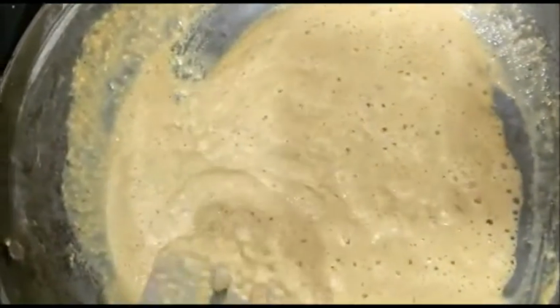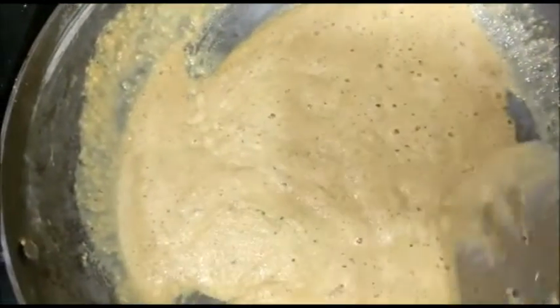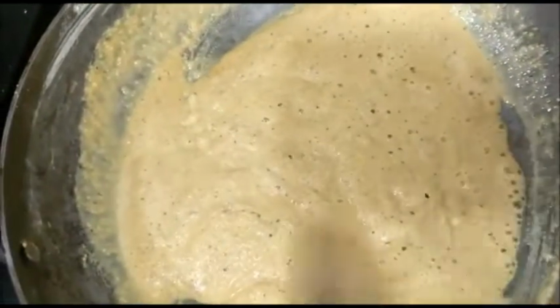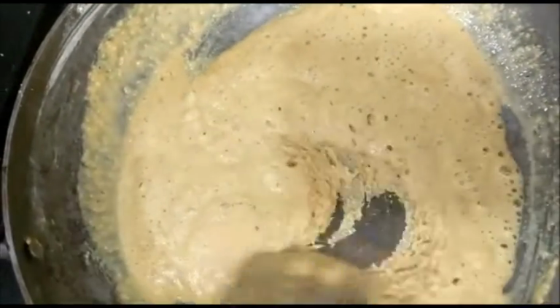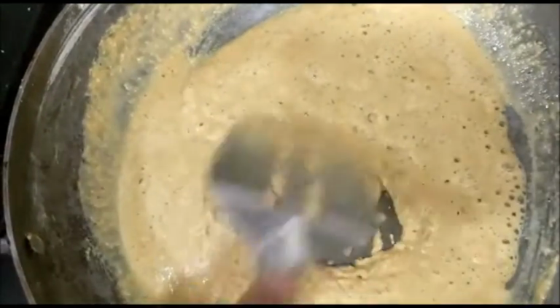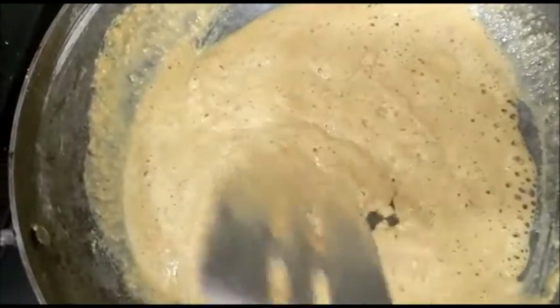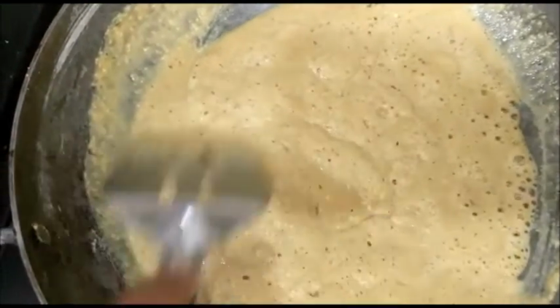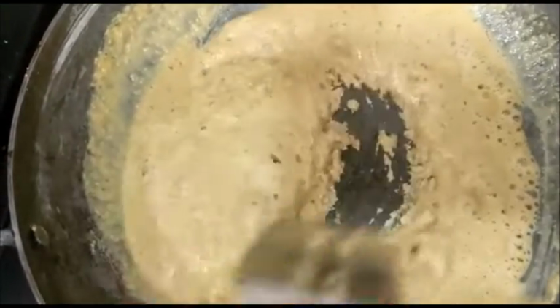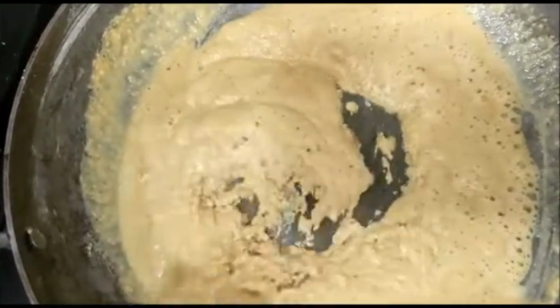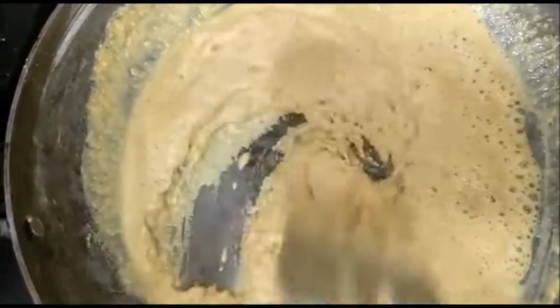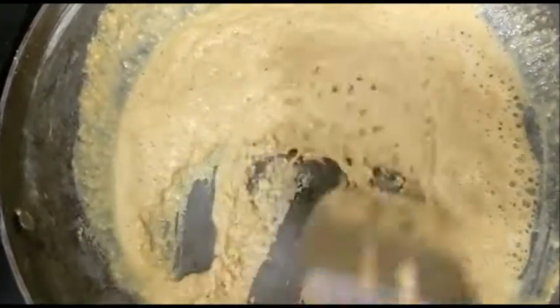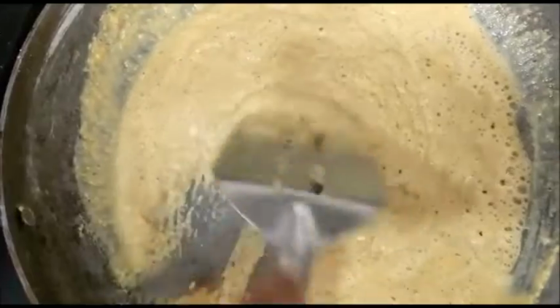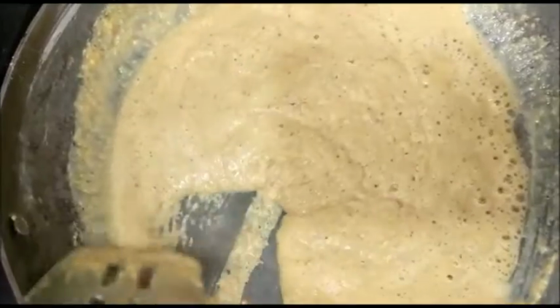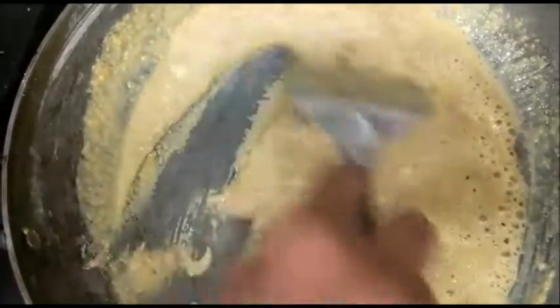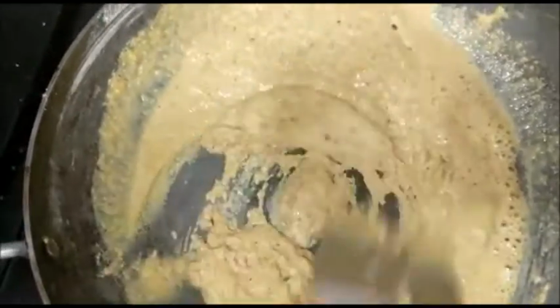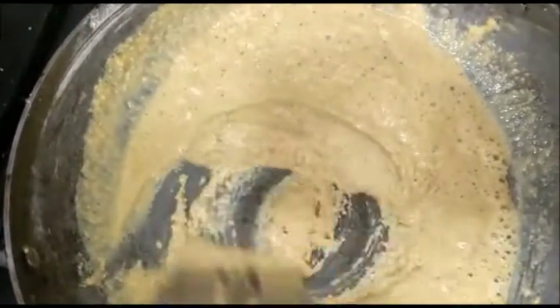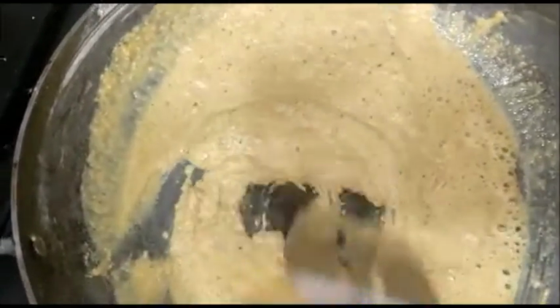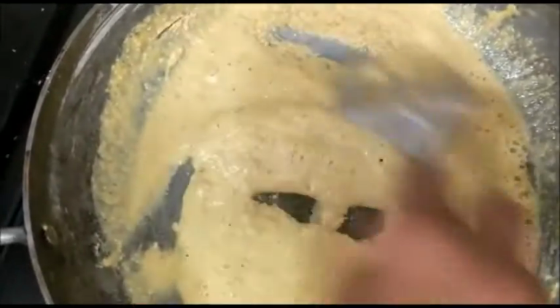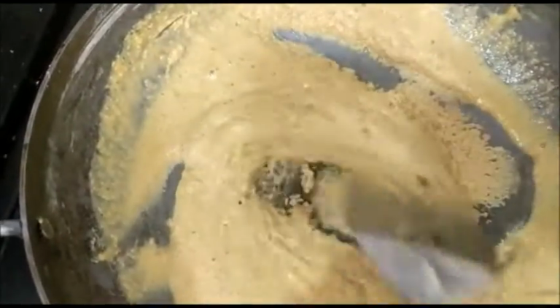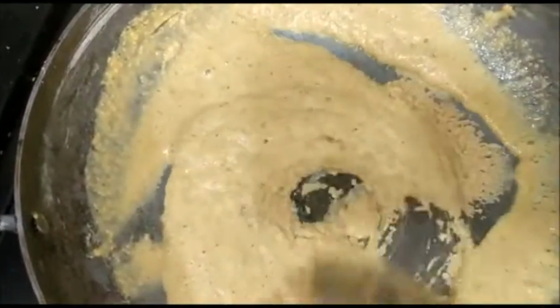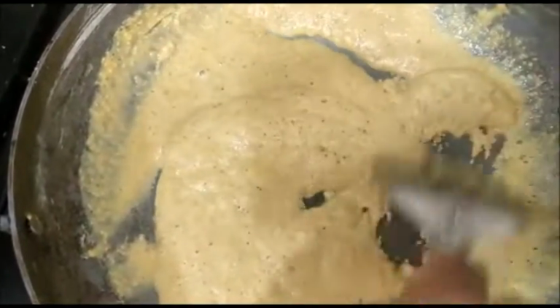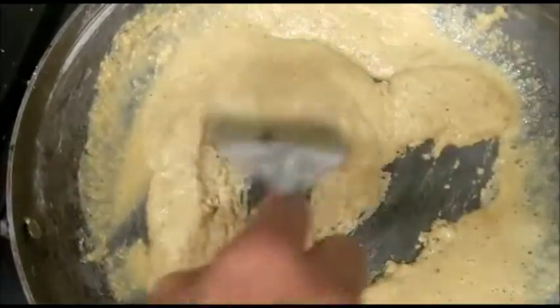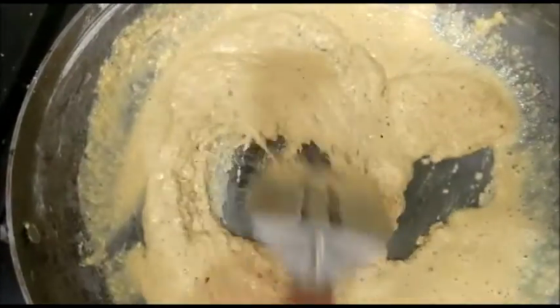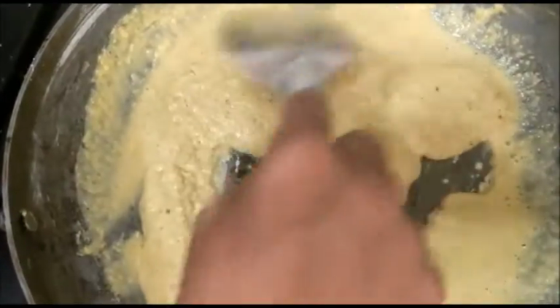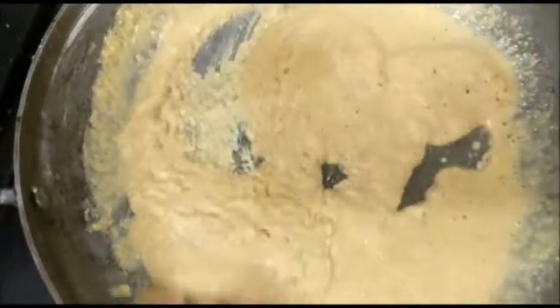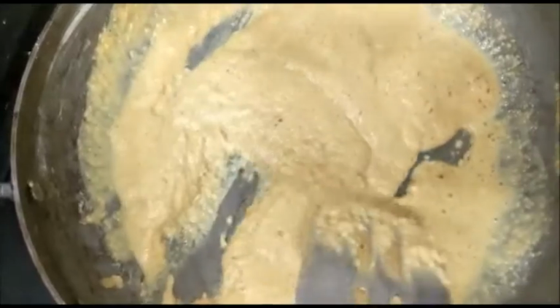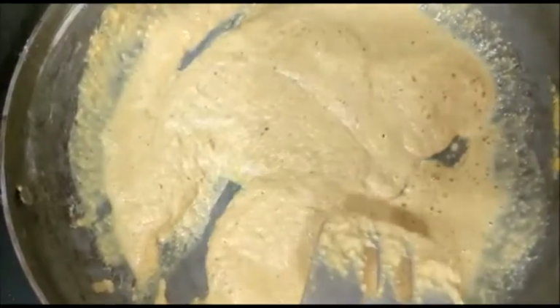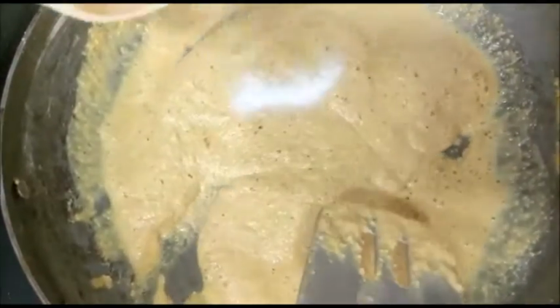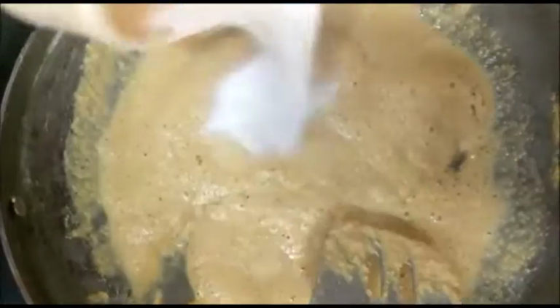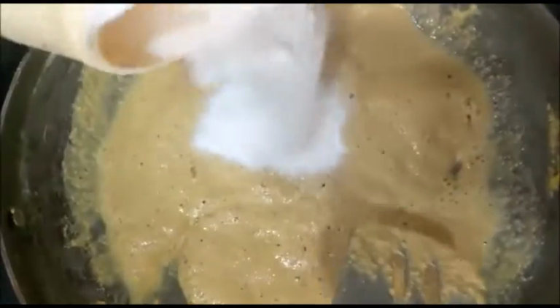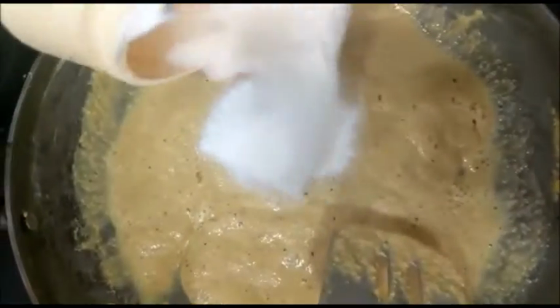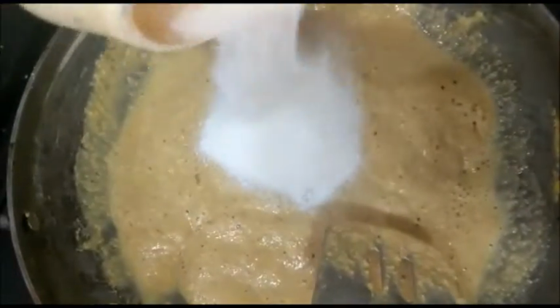You can see the bubbles now — it is ready and you can softly mix it. And now add ¼ cup milk powder.